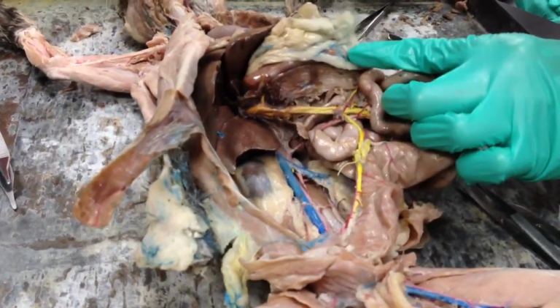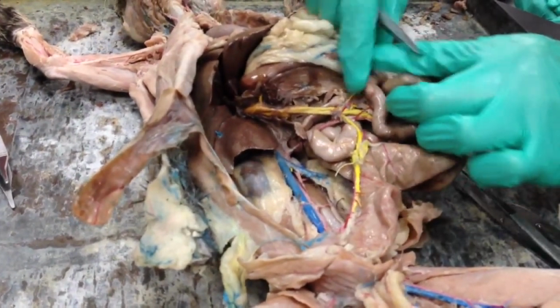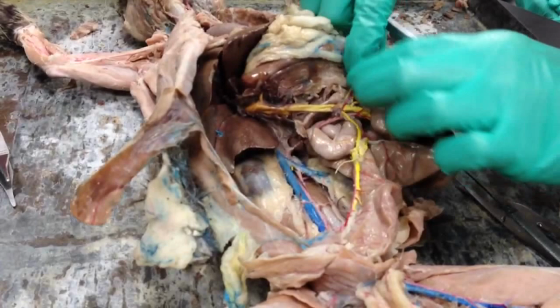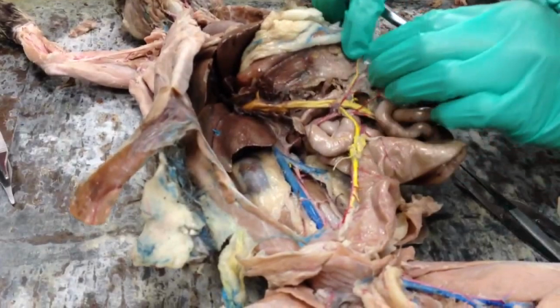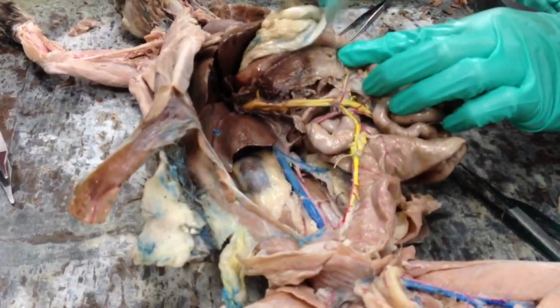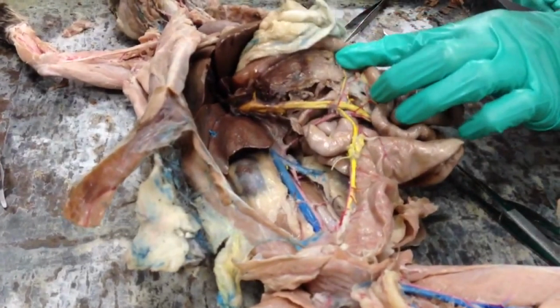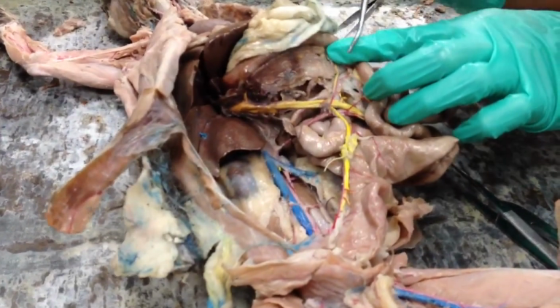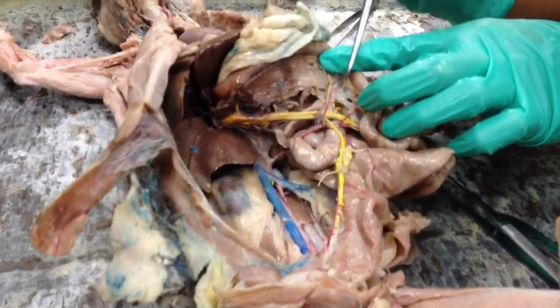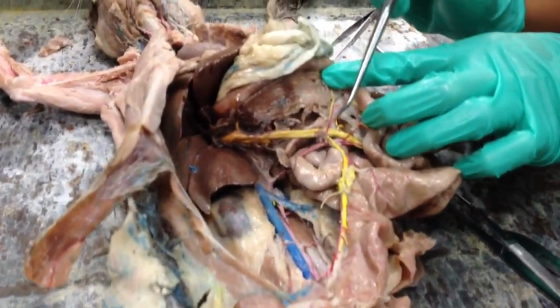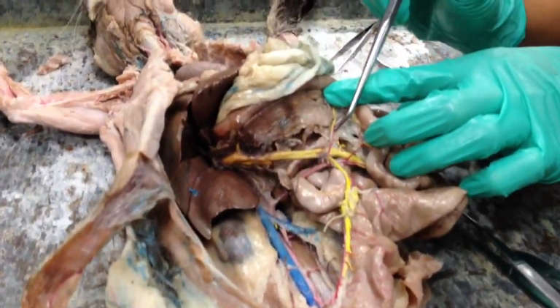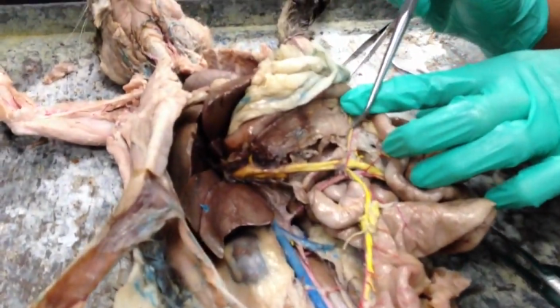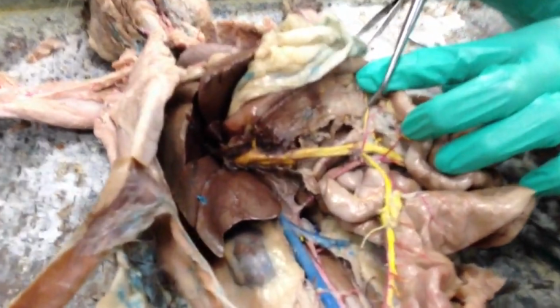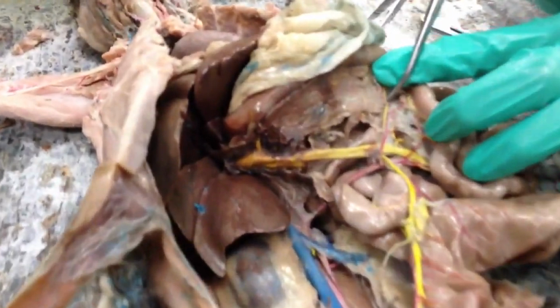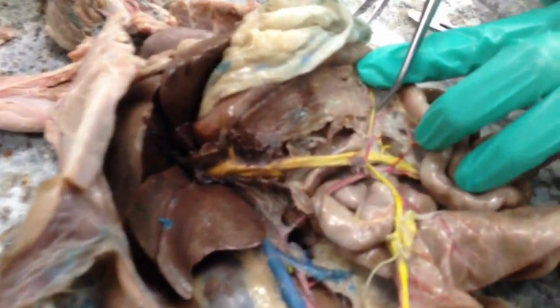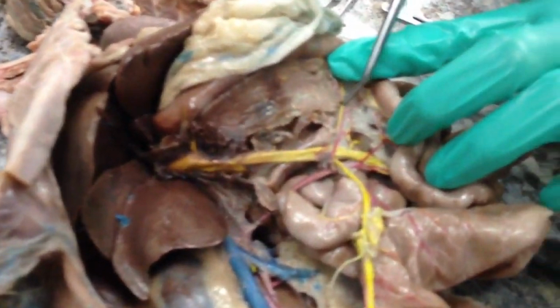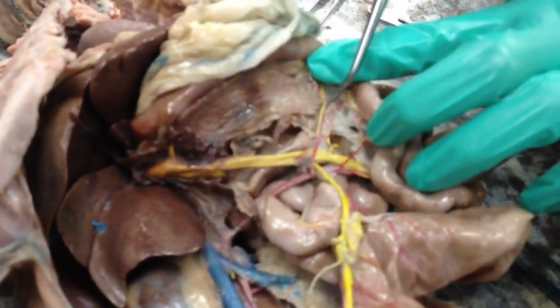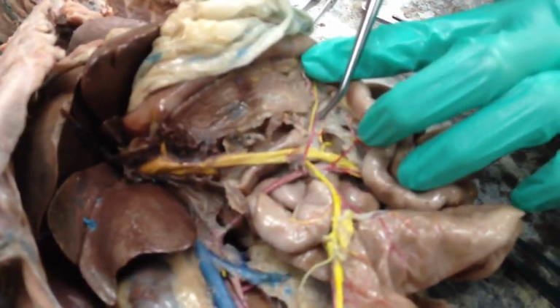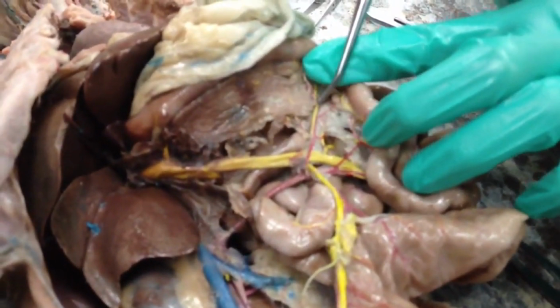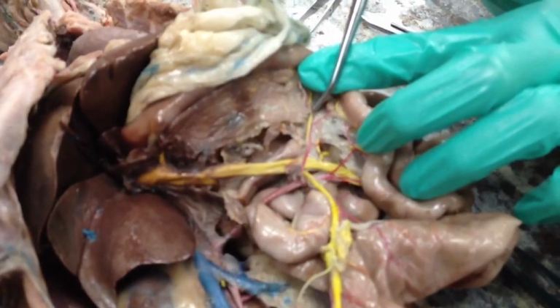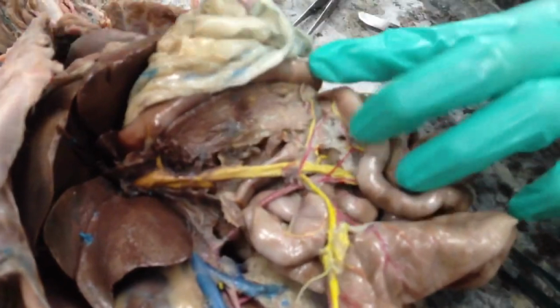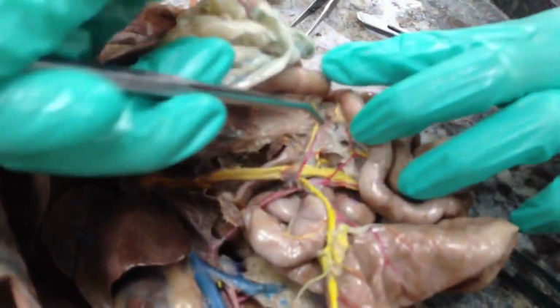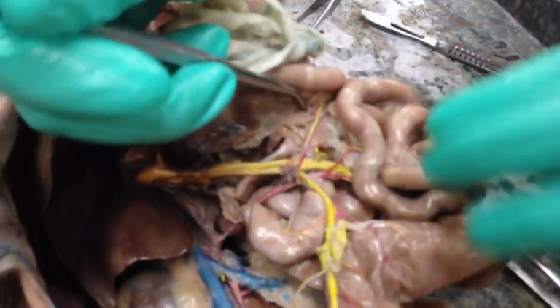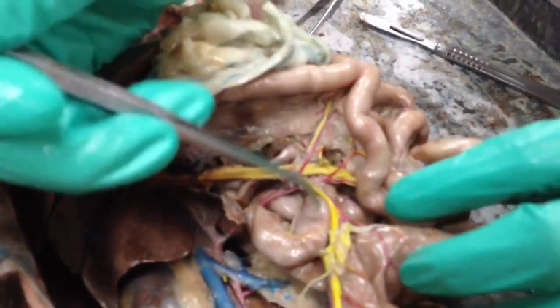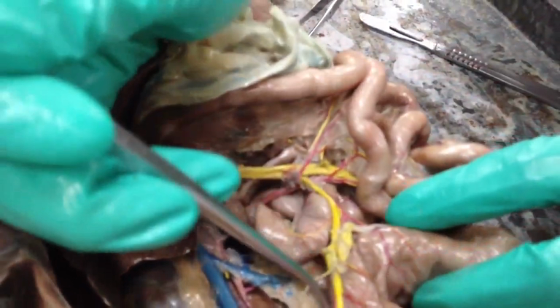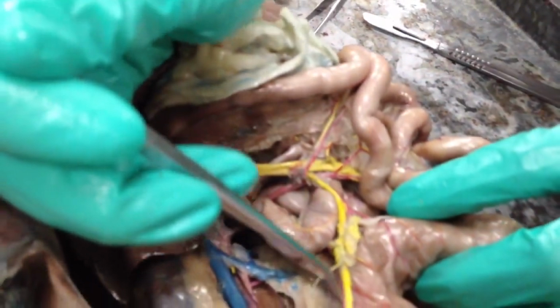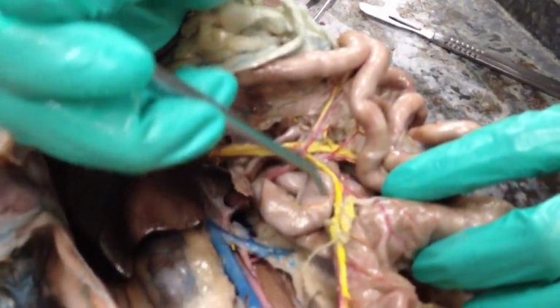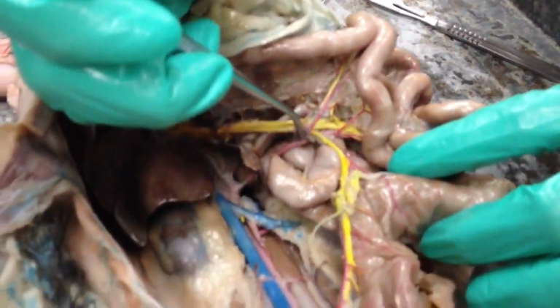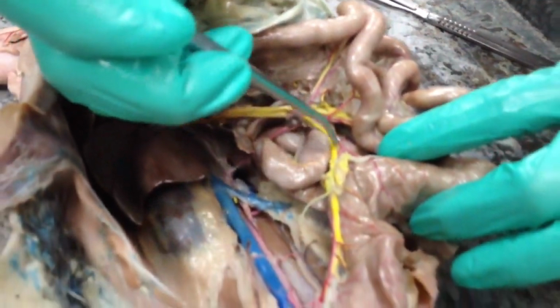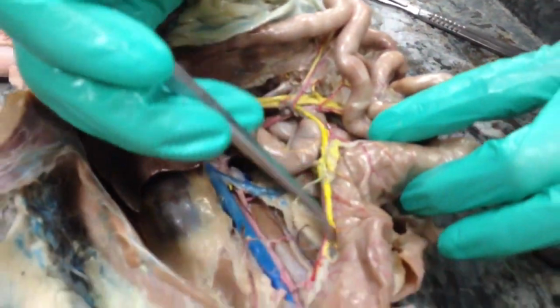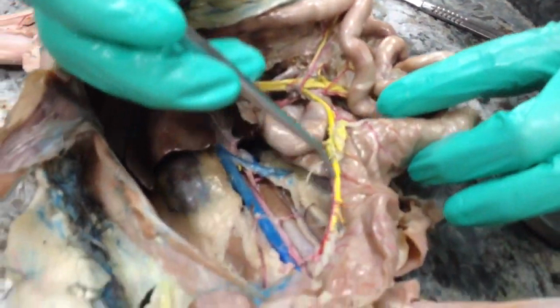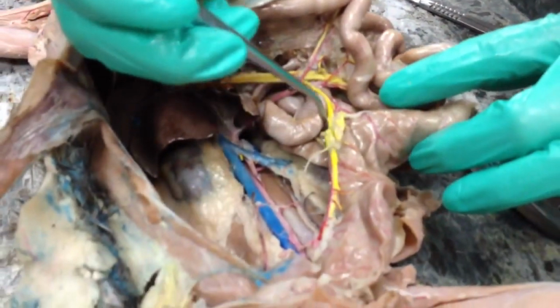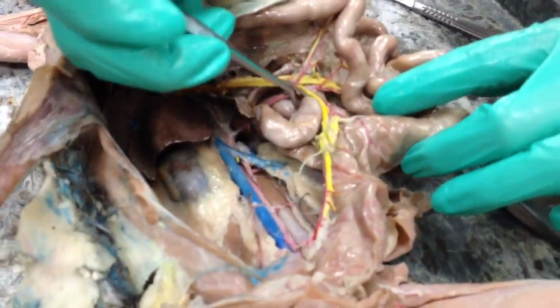Right here is the inferior pancreaticoduodenal, and right here is the inferior mesenteric.